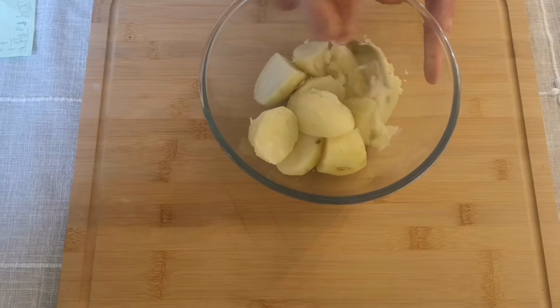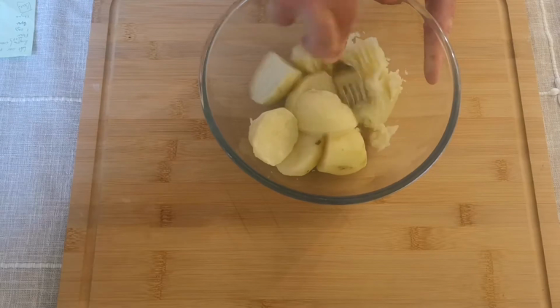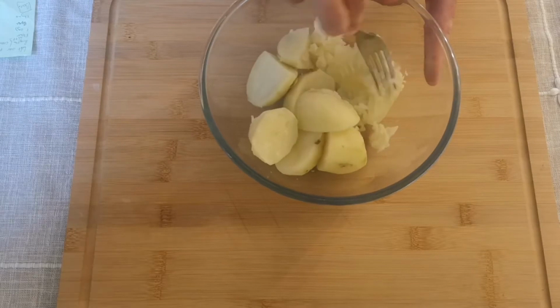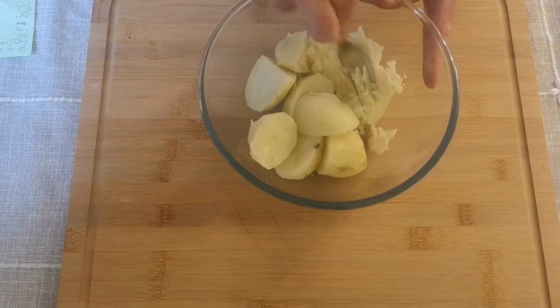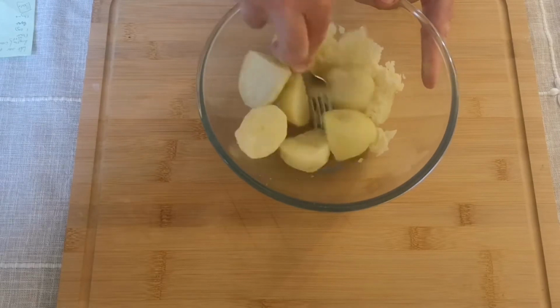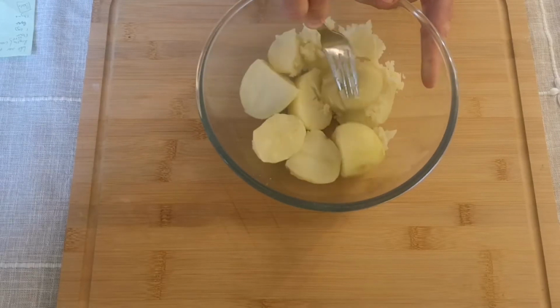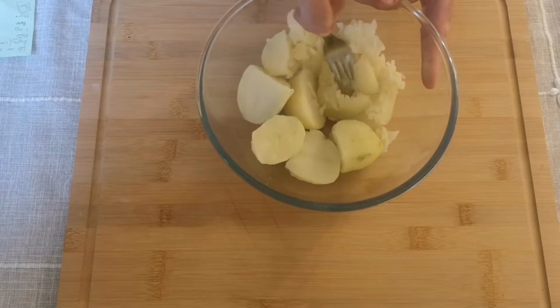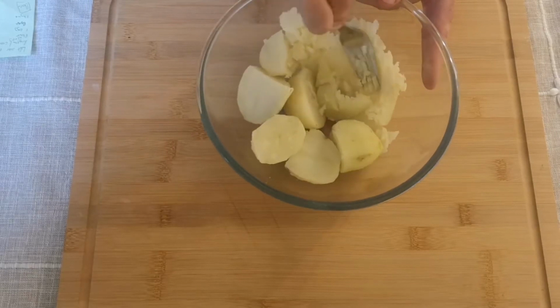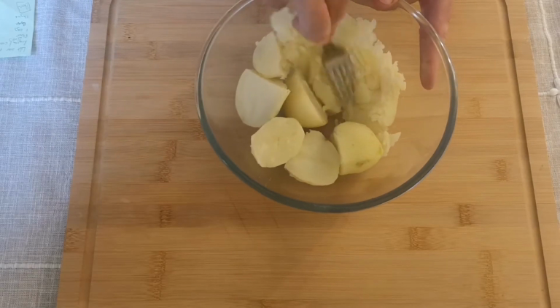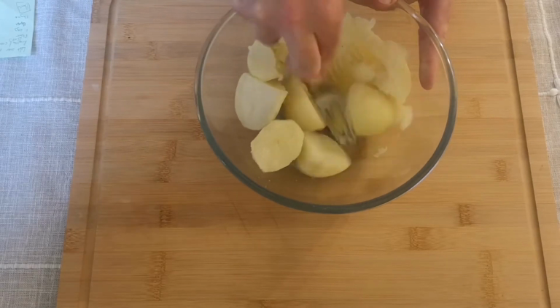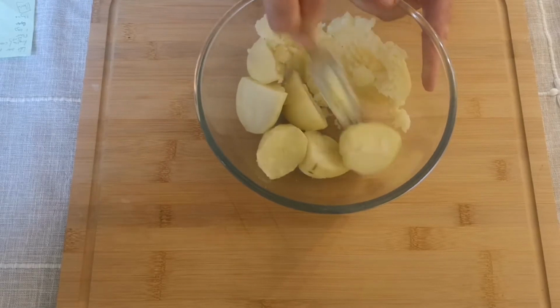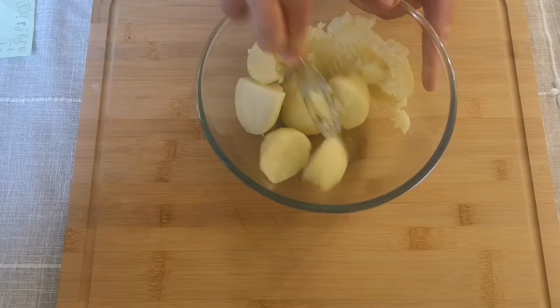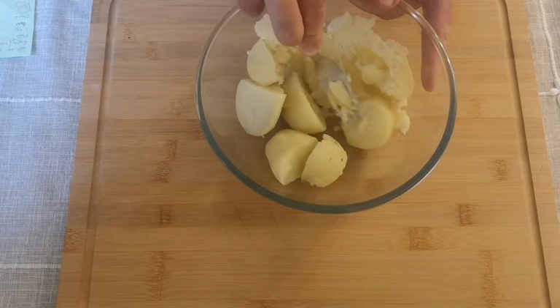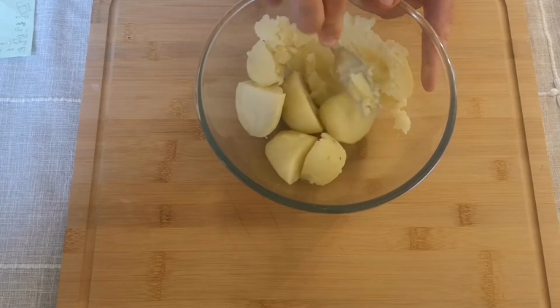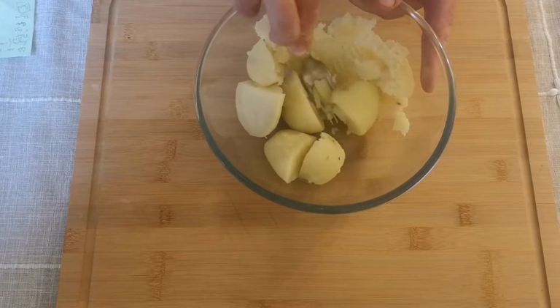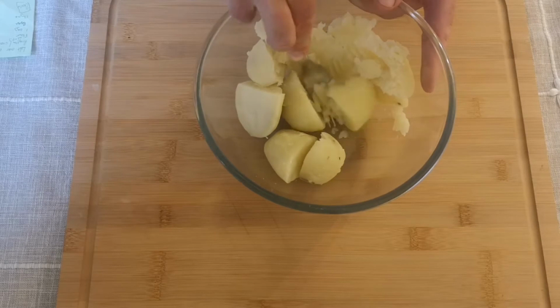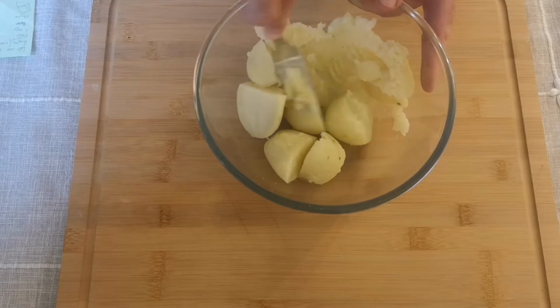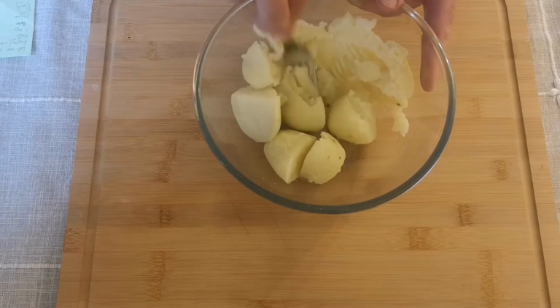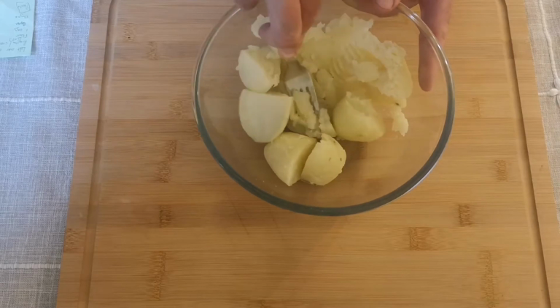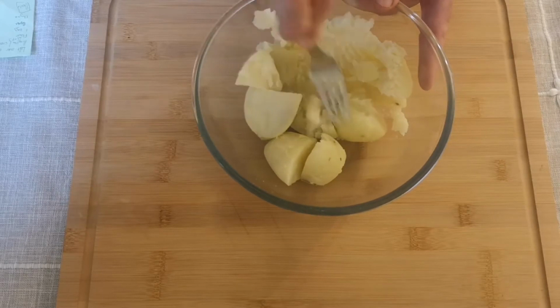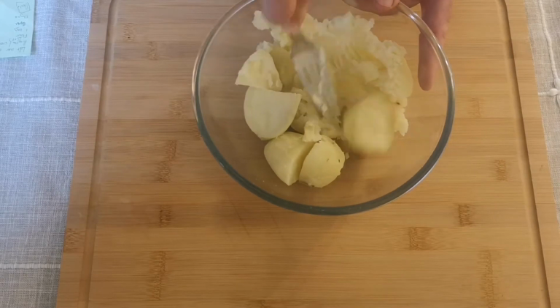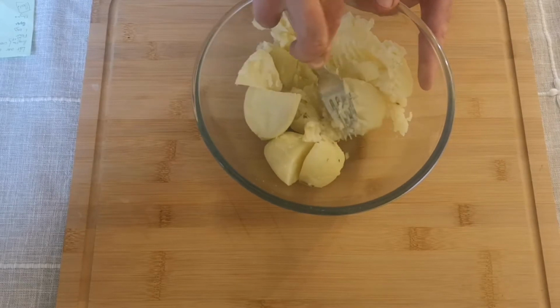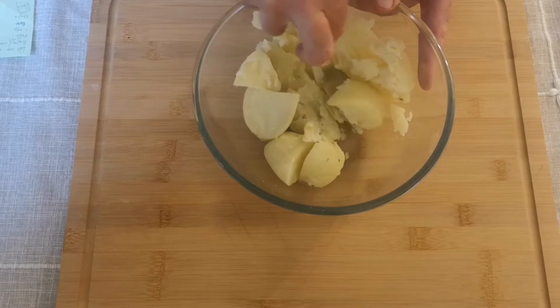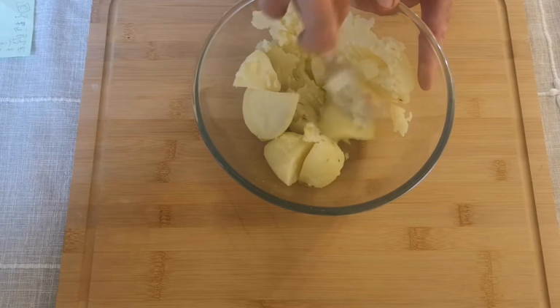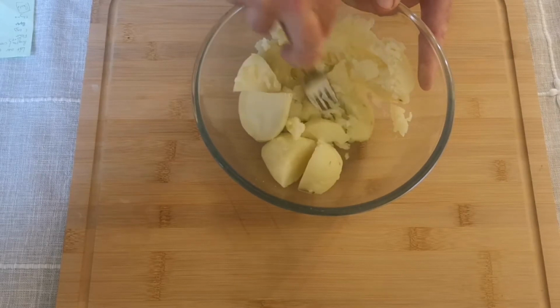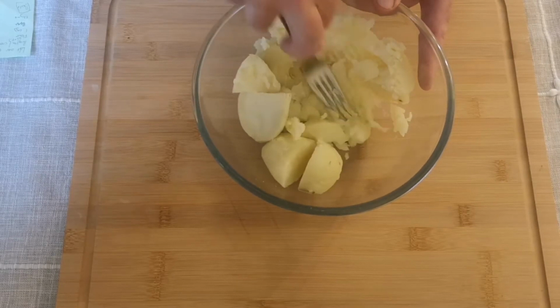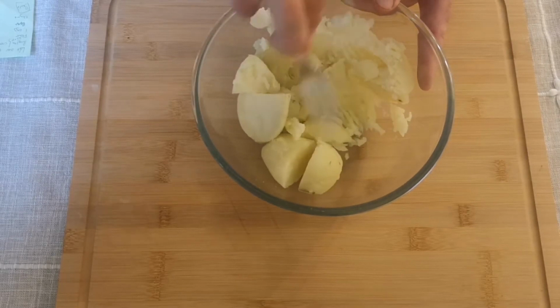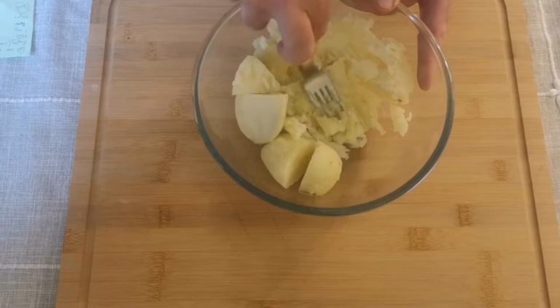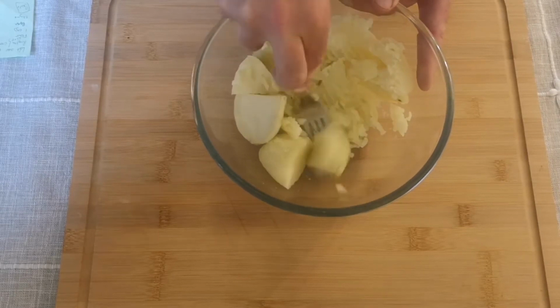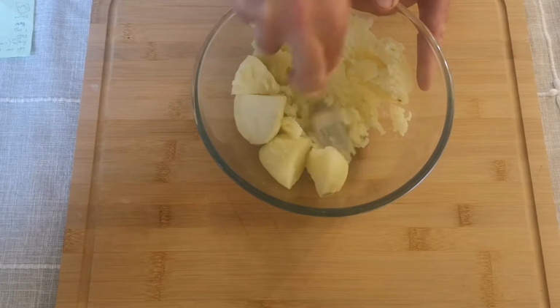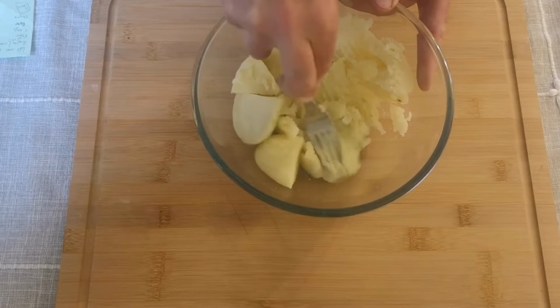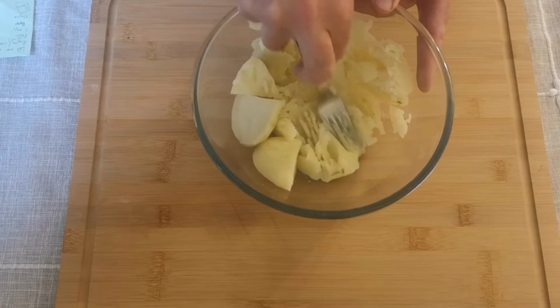Just start by mashing them in a large bowl with a fork. They should be nice and soft. You don't need to use boiled potatoes like I am here — you can also use baked potatoes if you have those. Just scoop them out of the skin and give them a mash until they're nice and smooth.